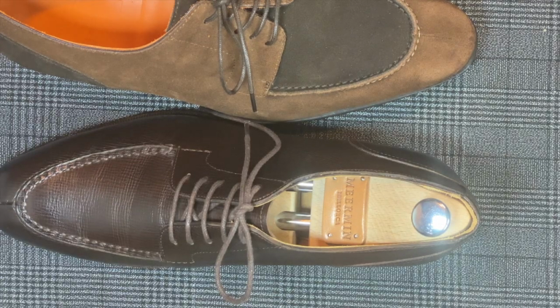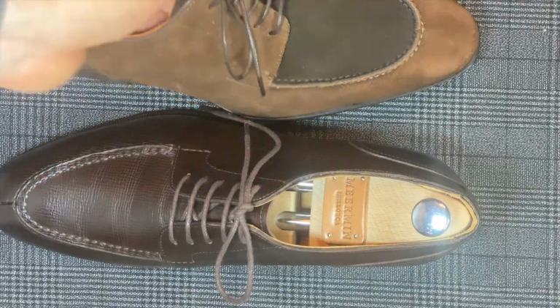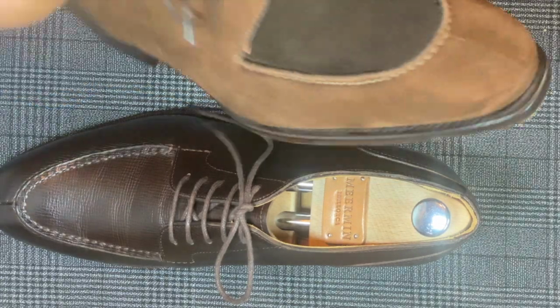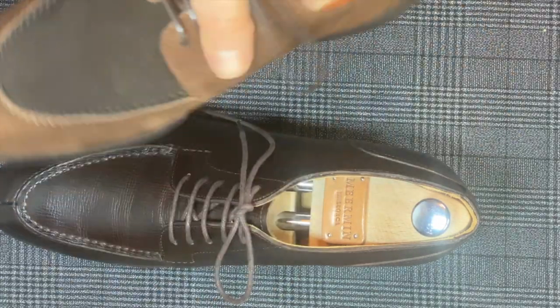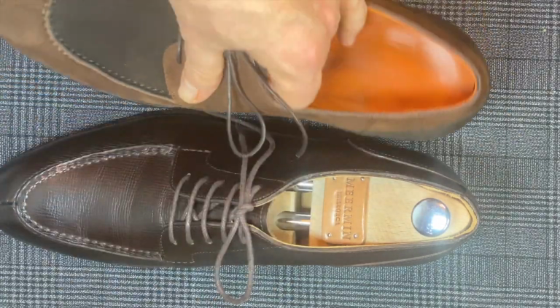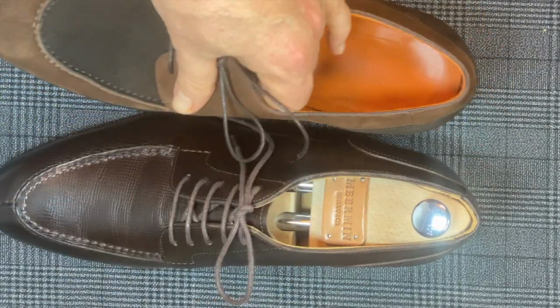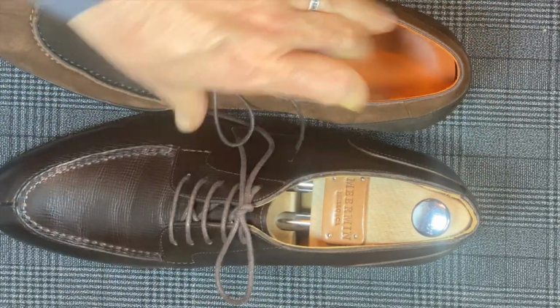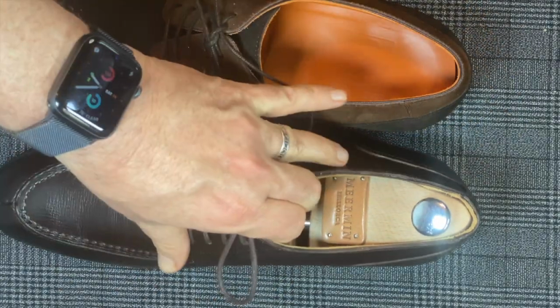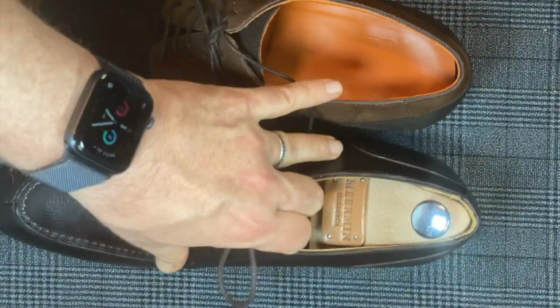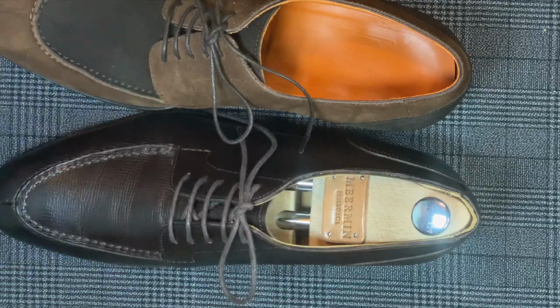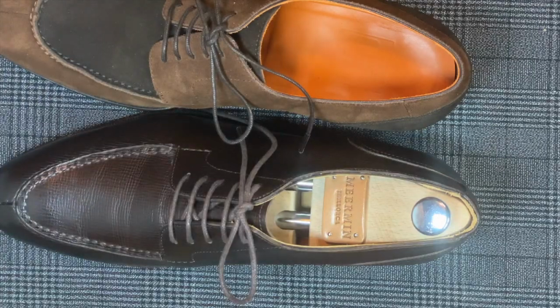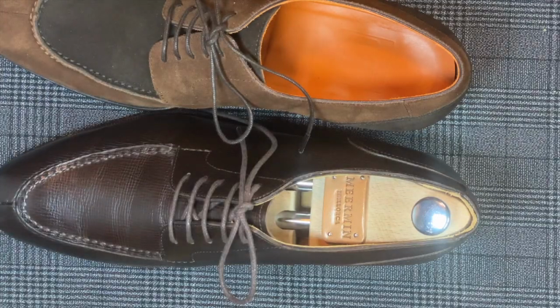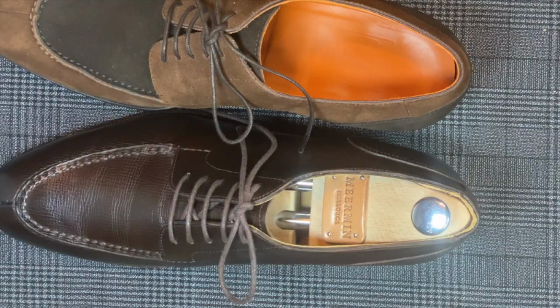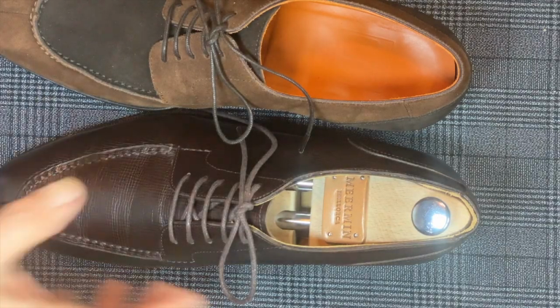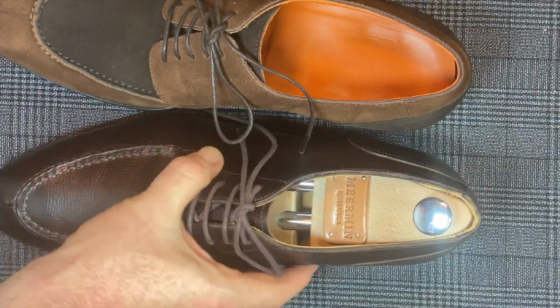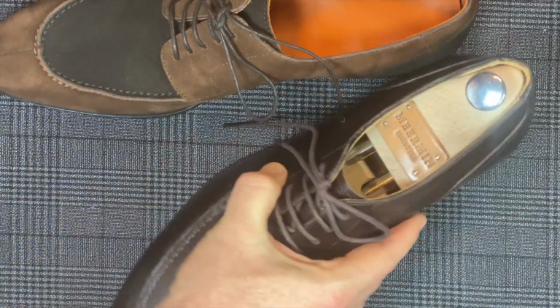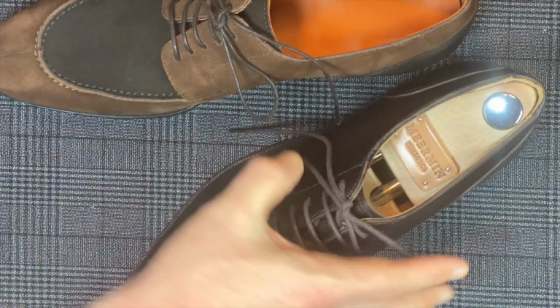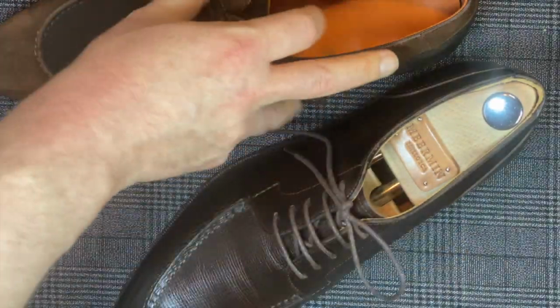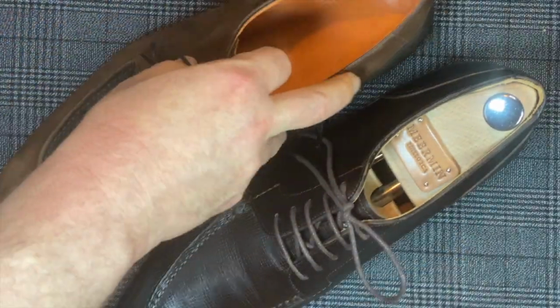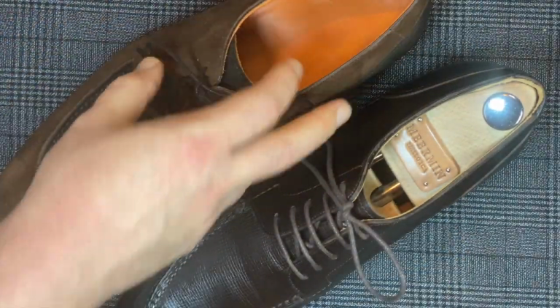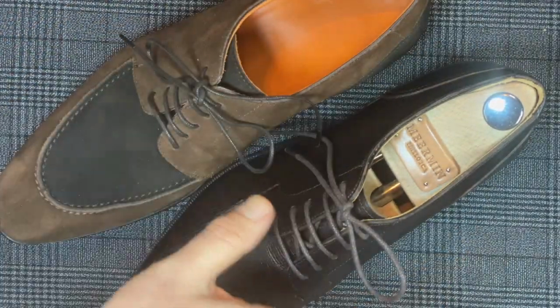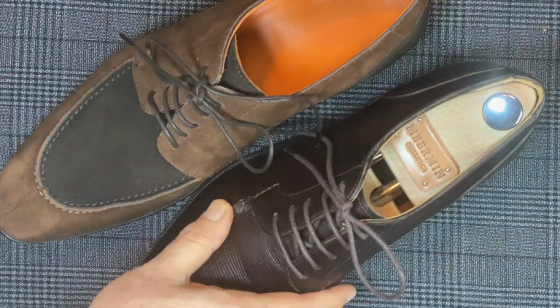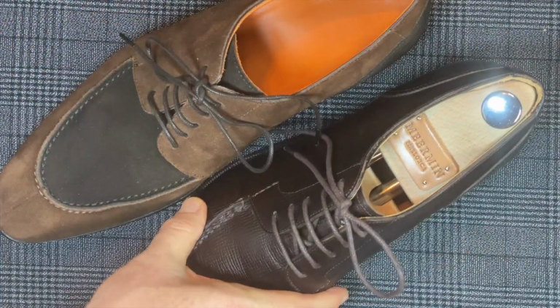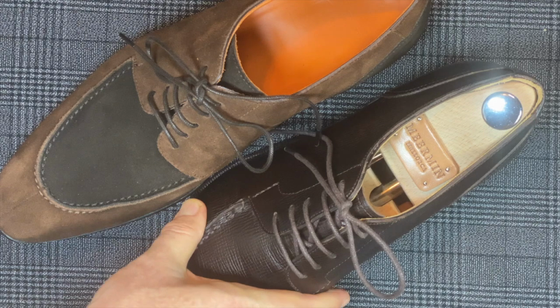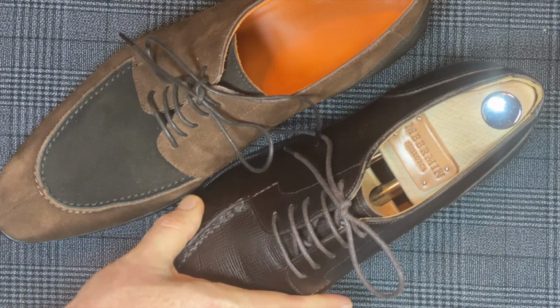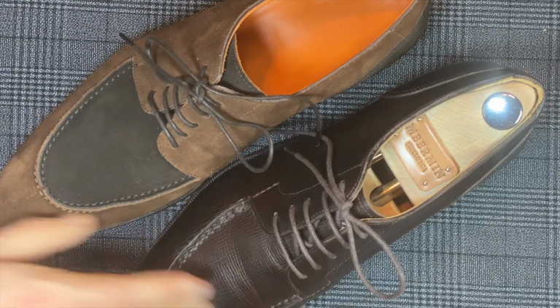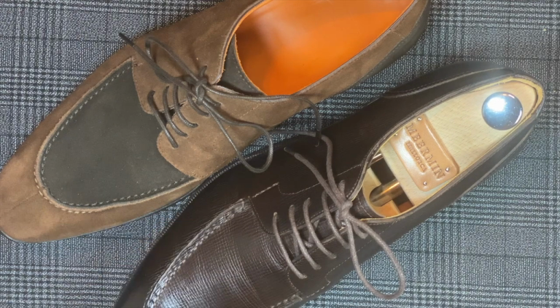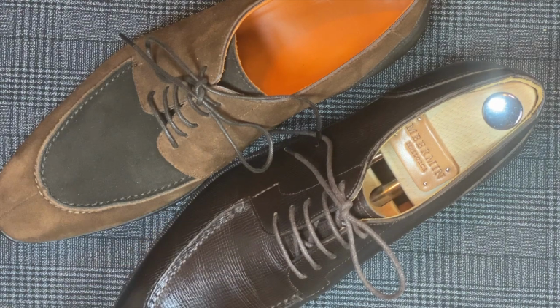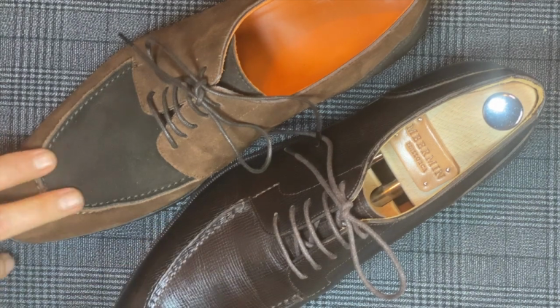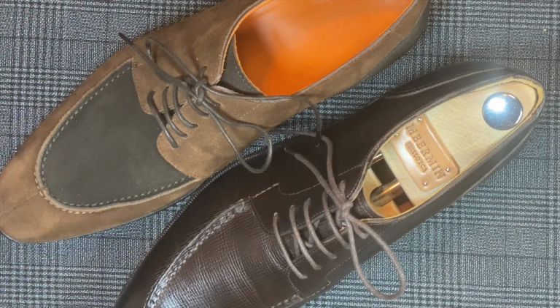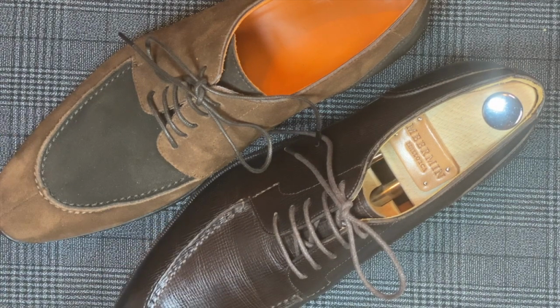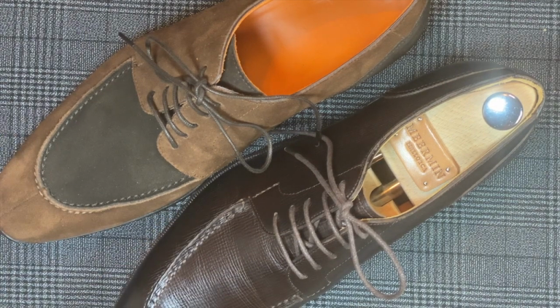This is a shoe battle. Hope that it's been valuable to you. Let me know your thoughts and whether or not you're surprised that Meermen, the lesser-priced shoe, won this particular battle.